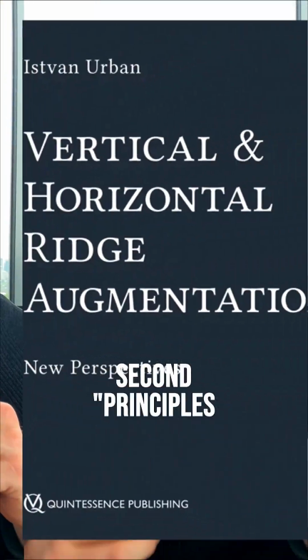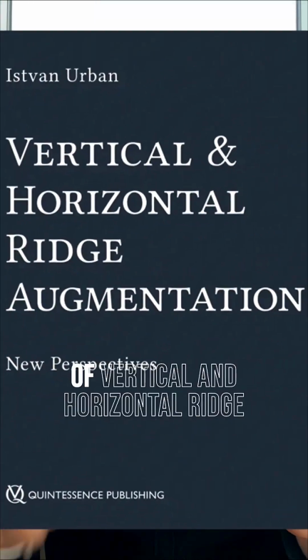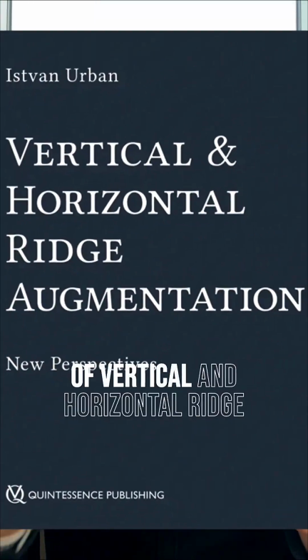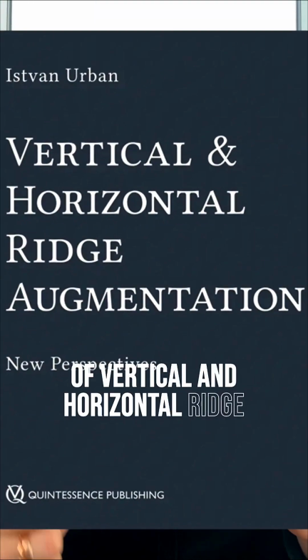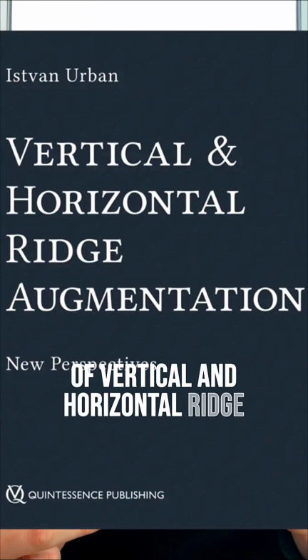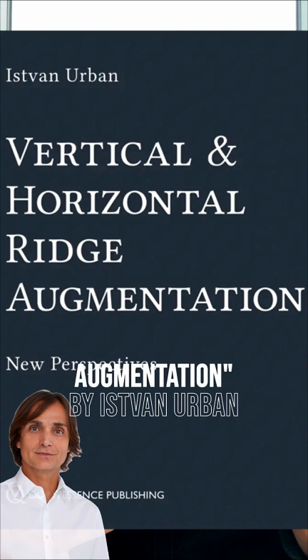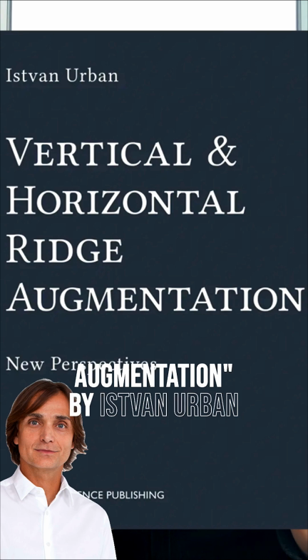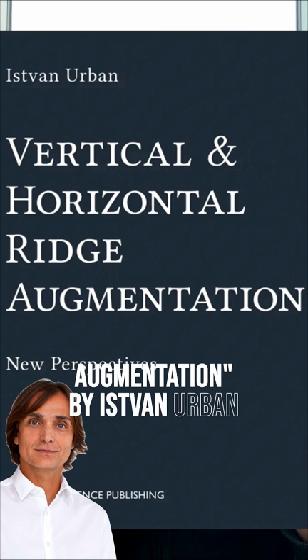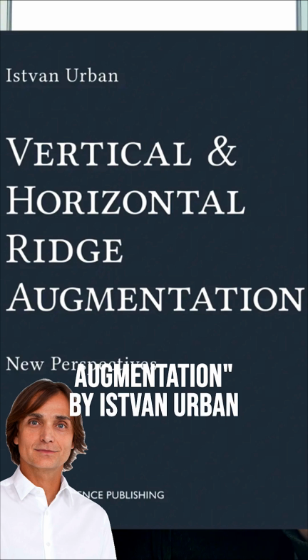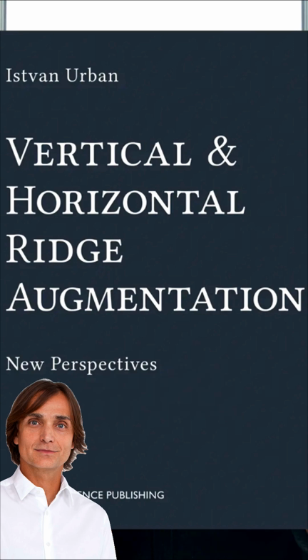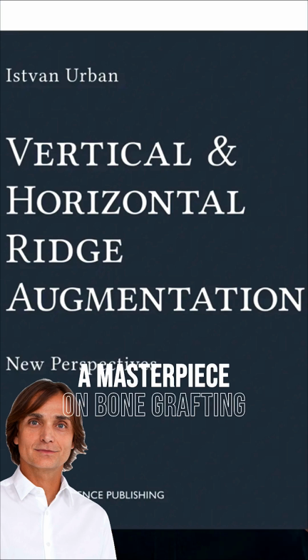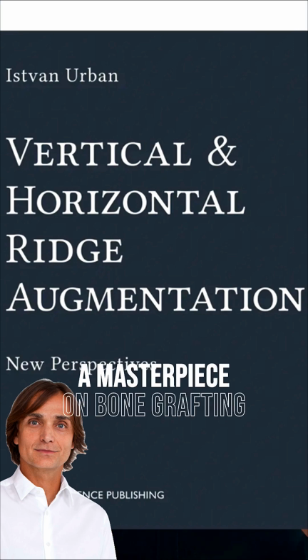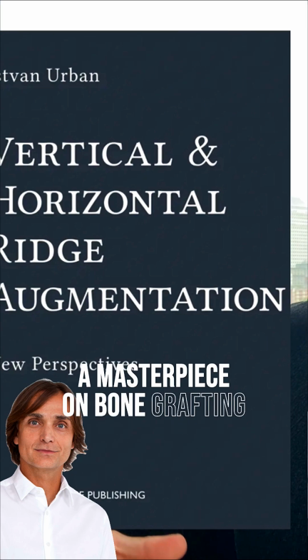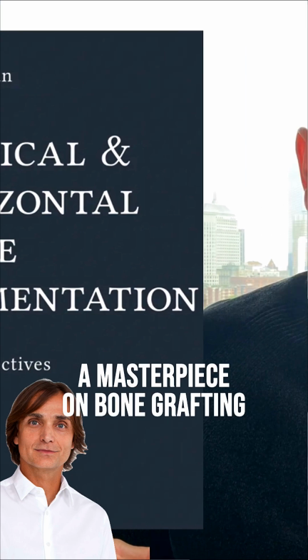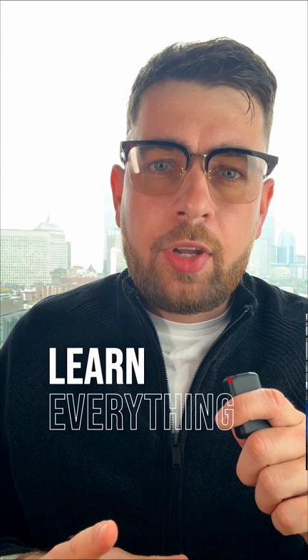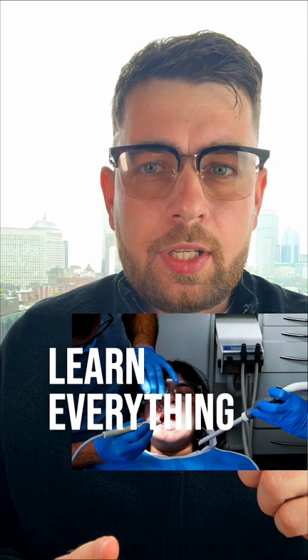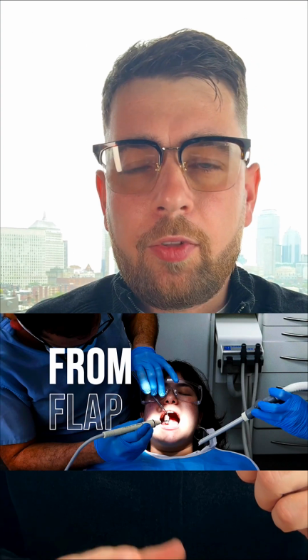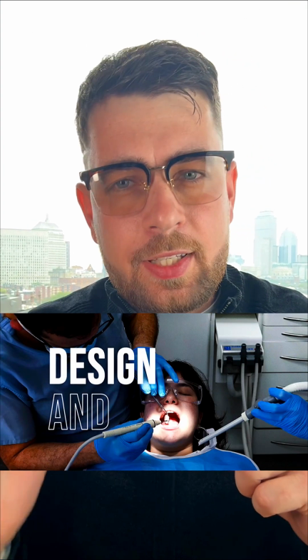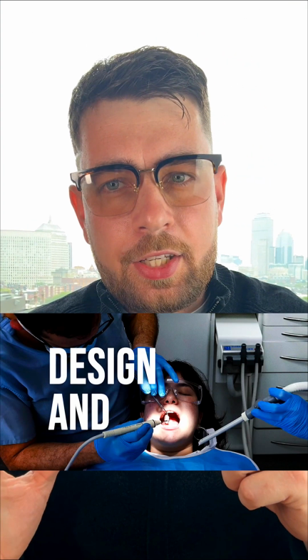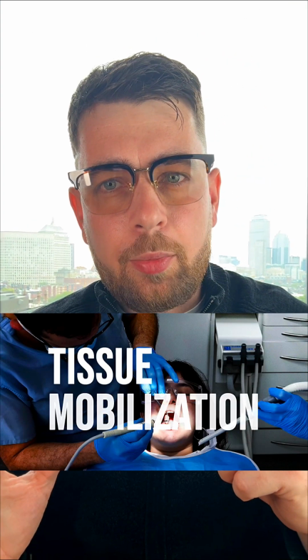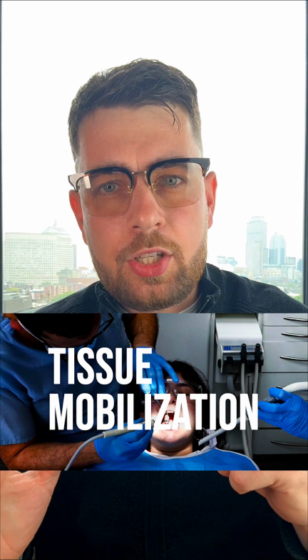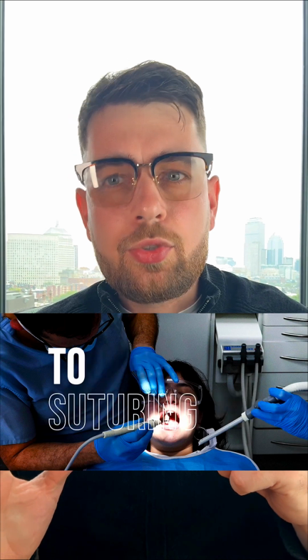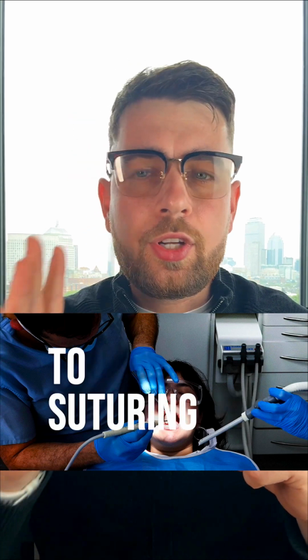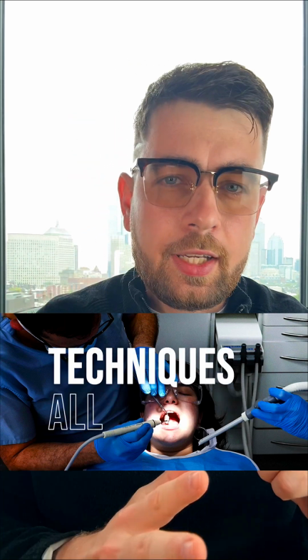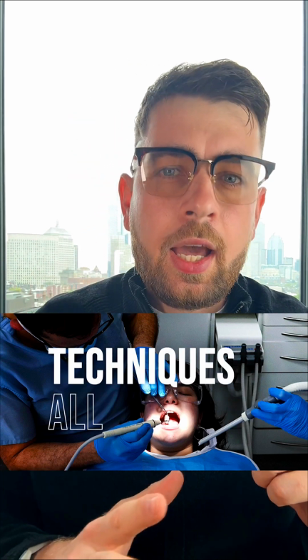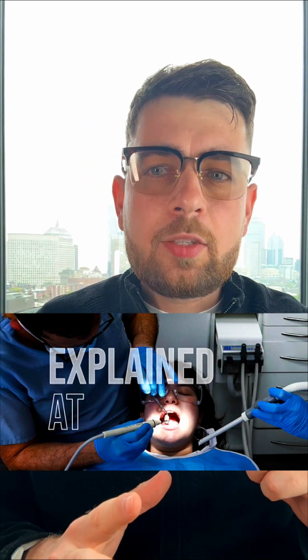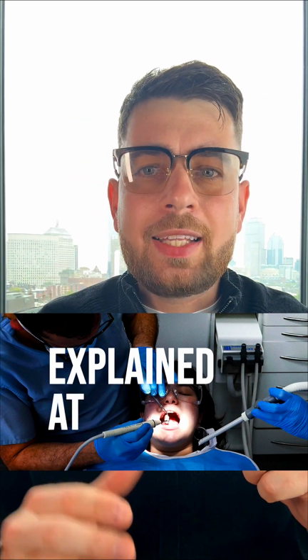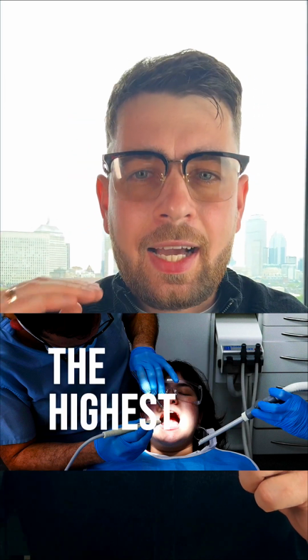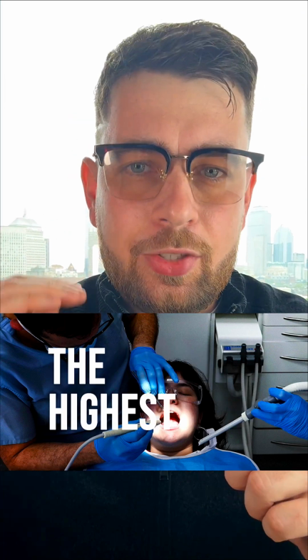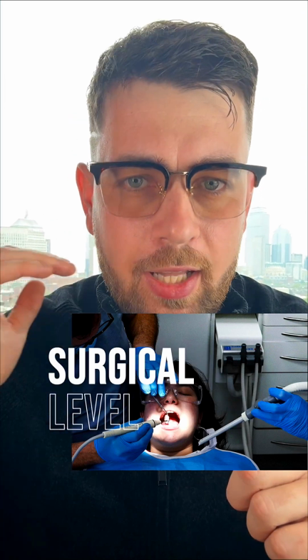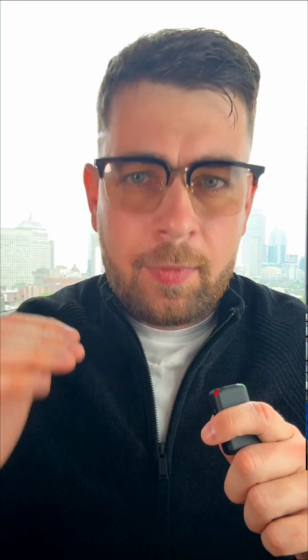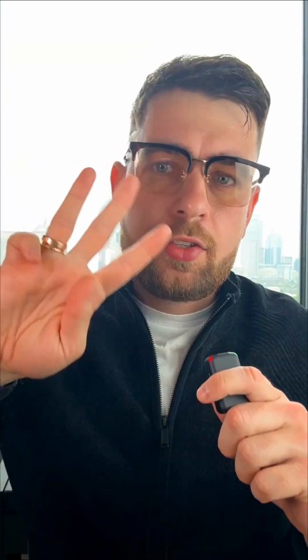Second, Principles of Vertical and Horizontal Ridge Augmentation by Istvan Urban — a masterpiece on bone grafting. Learn everything from flap design and tissue mobilization to suturing techniques, all explained at the highest surgical level.